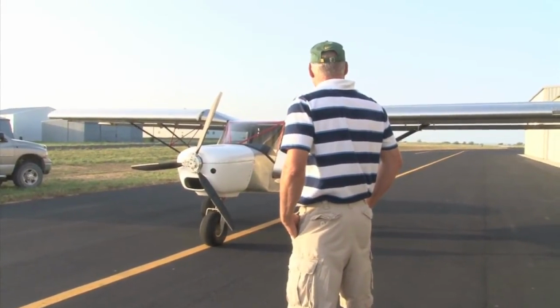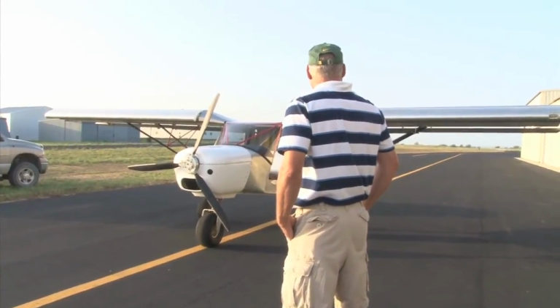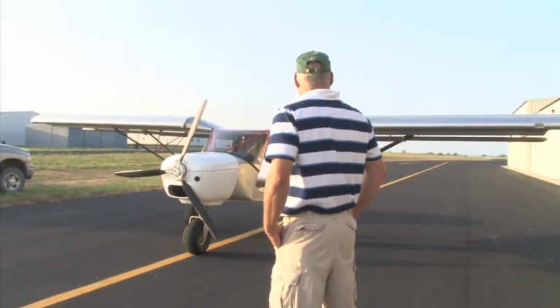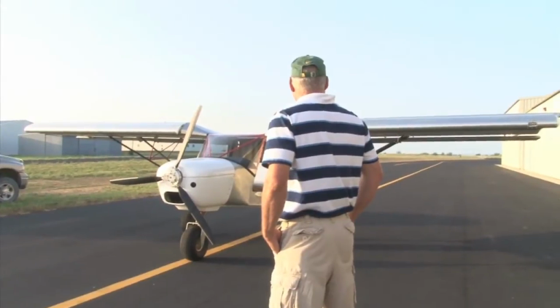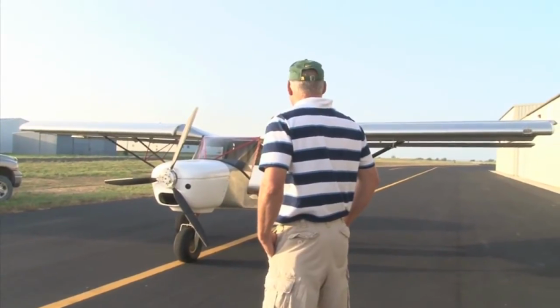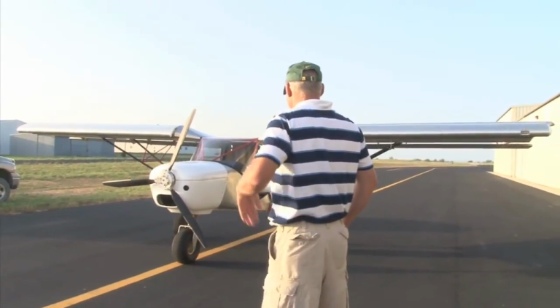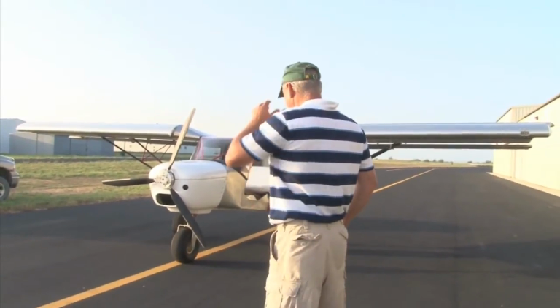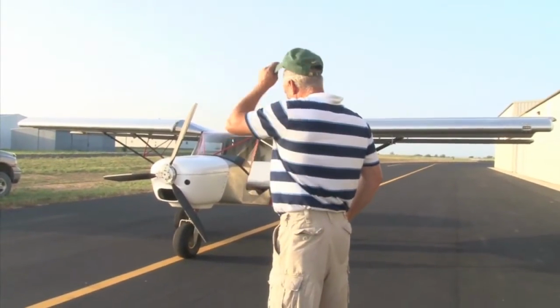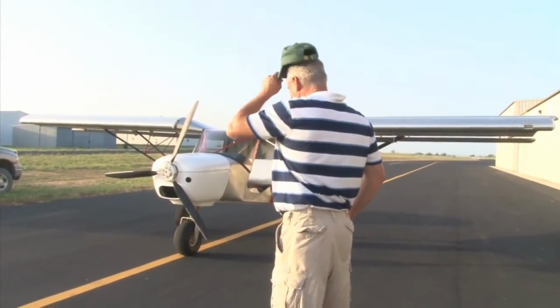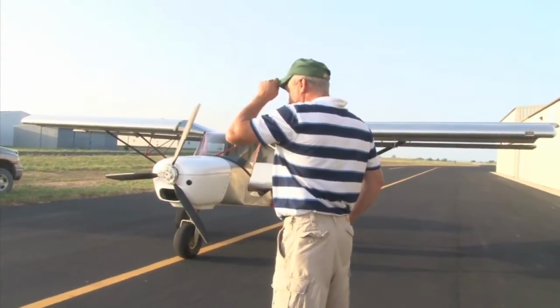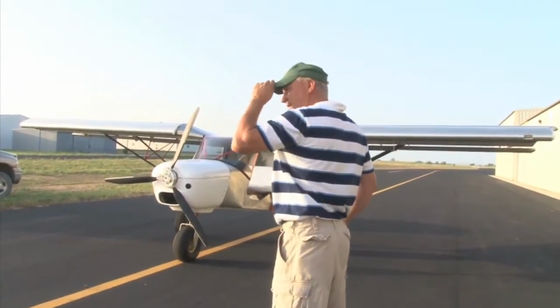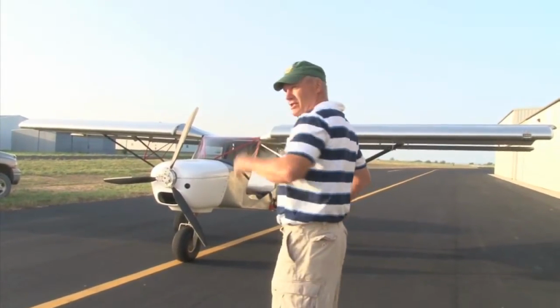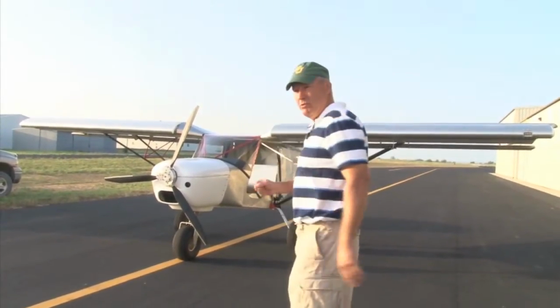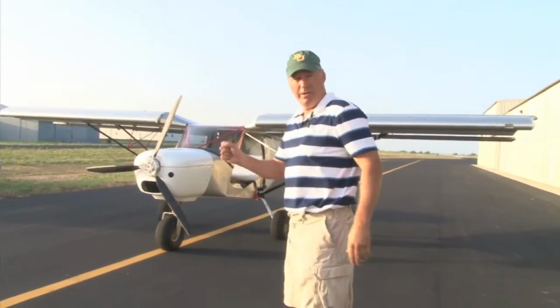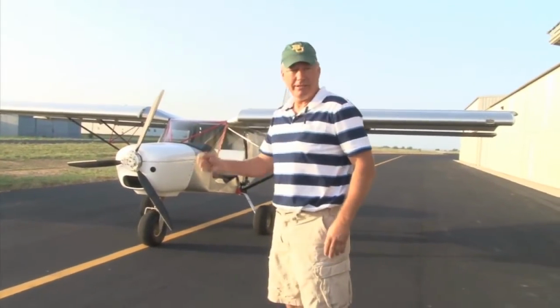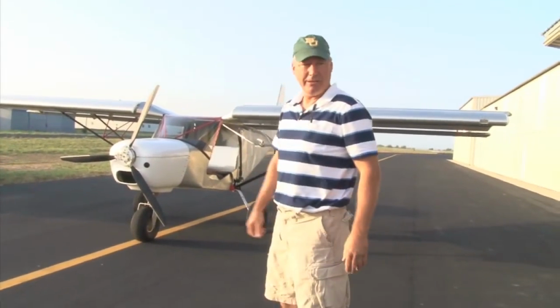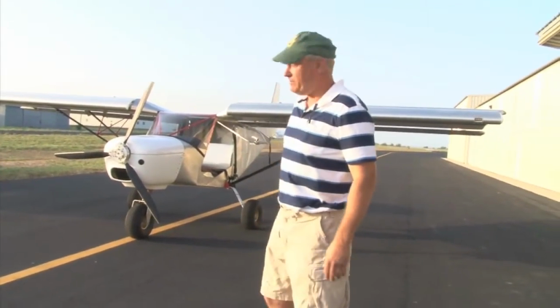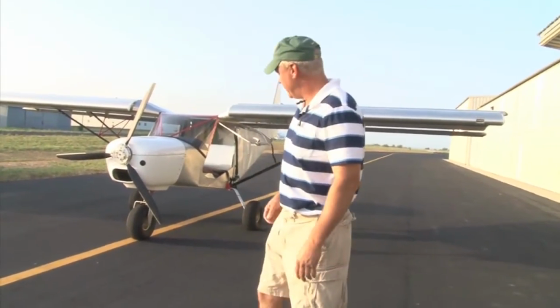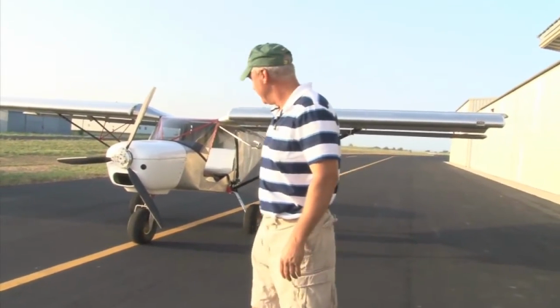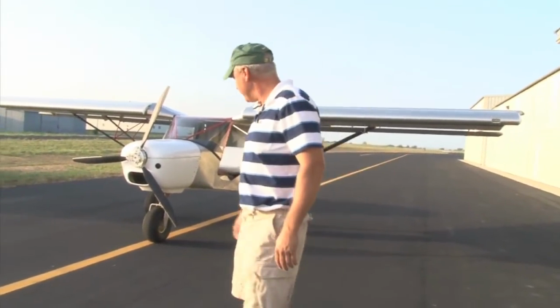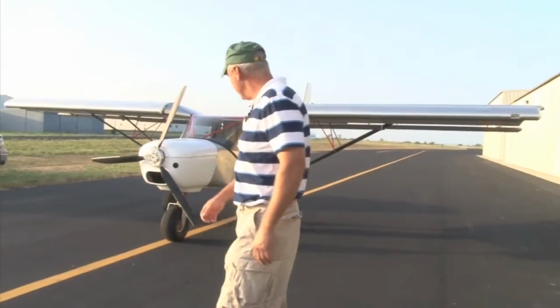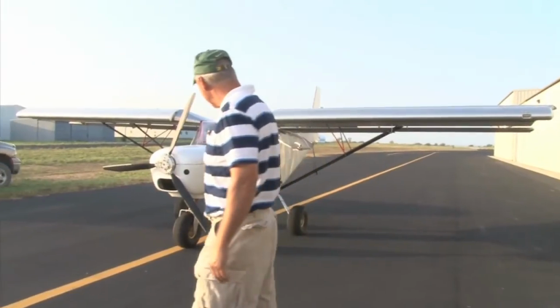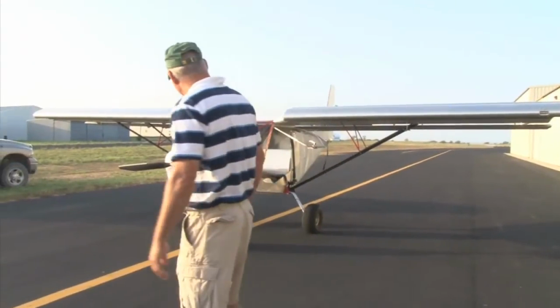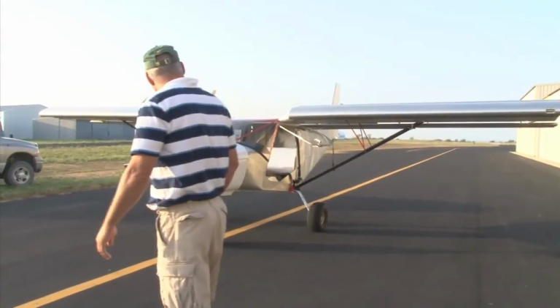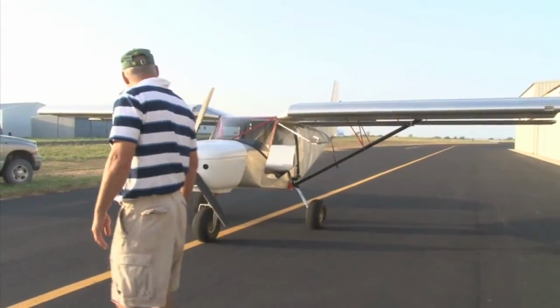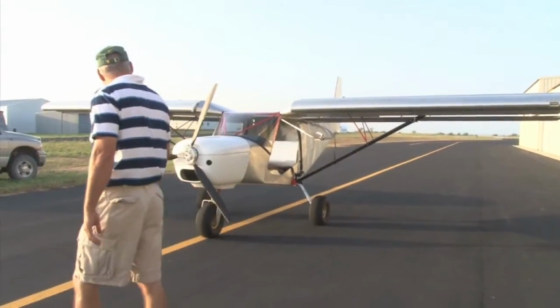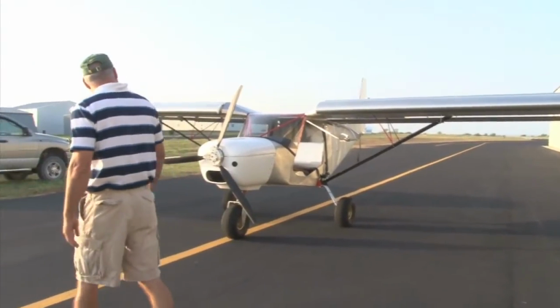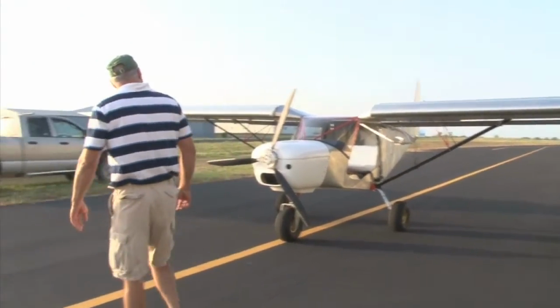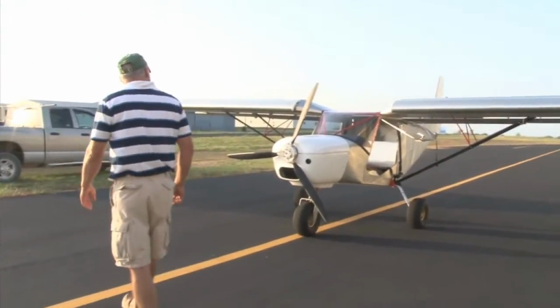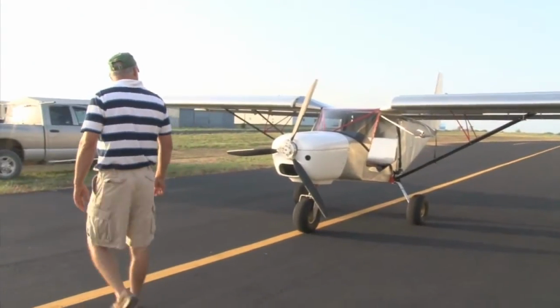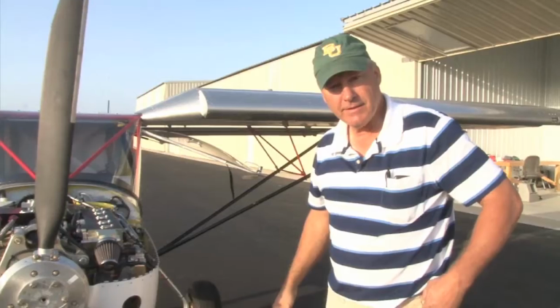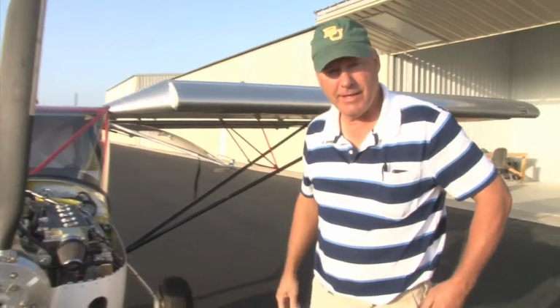Now it looked totally manageable! It was — it's just real quick compared to what I'm used to. Your landing looked real good!